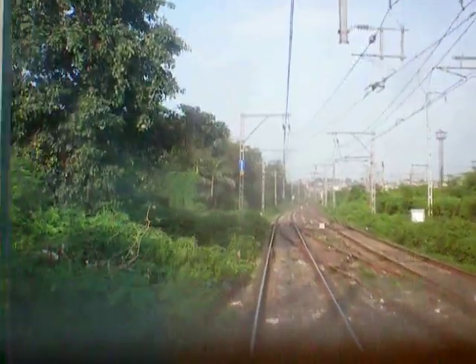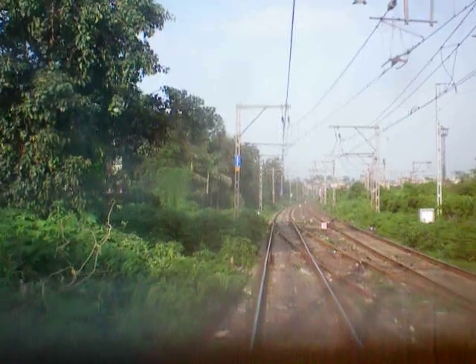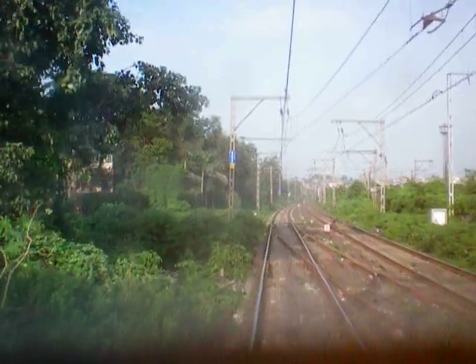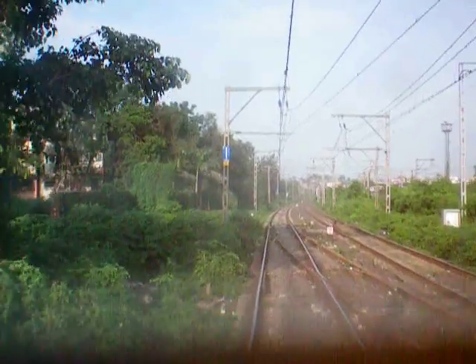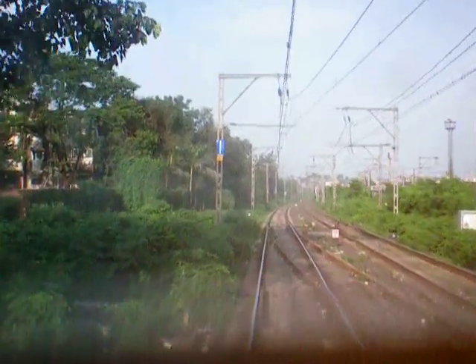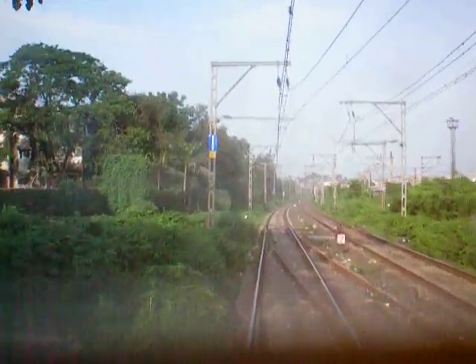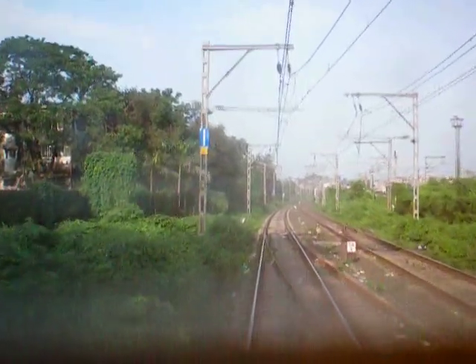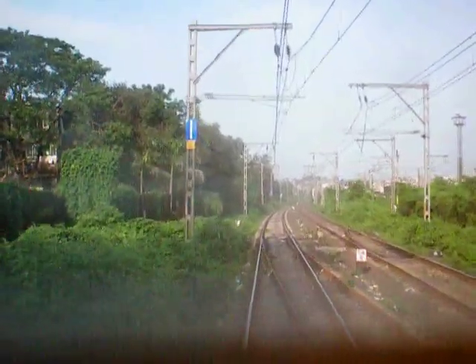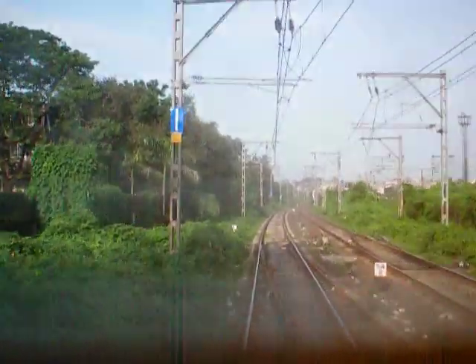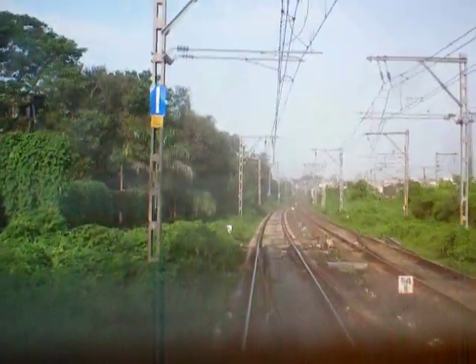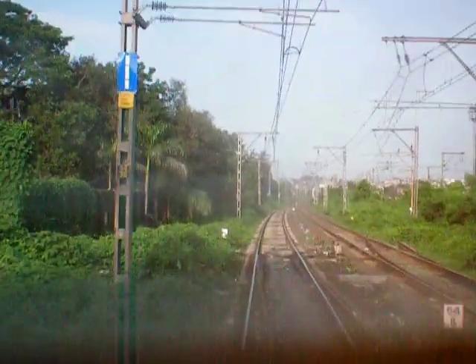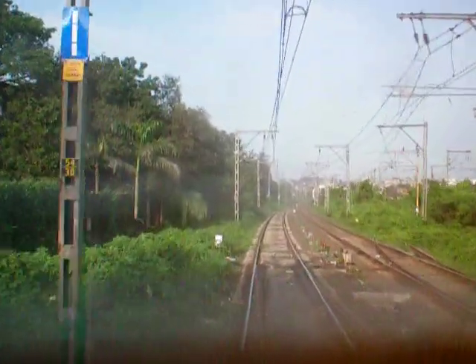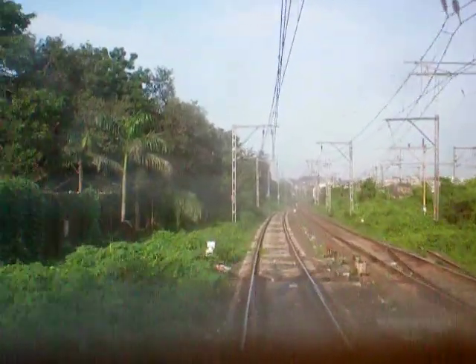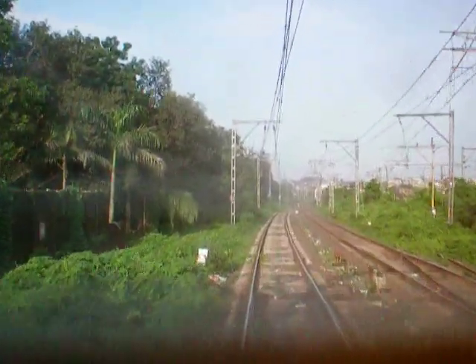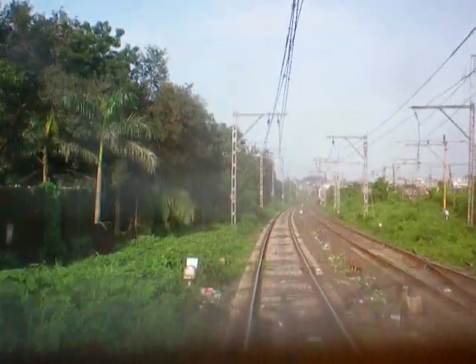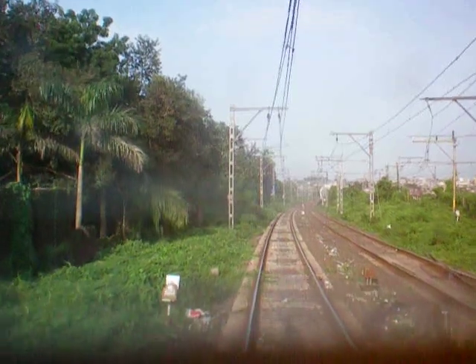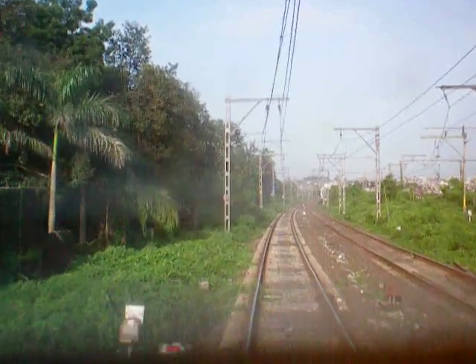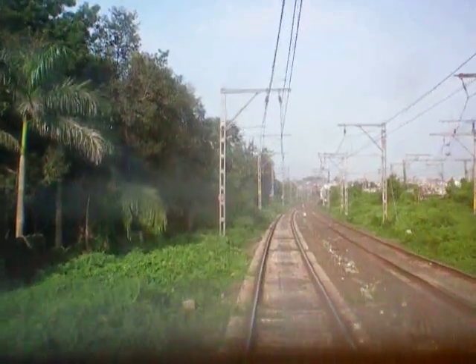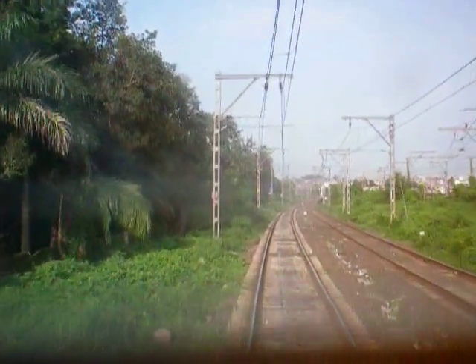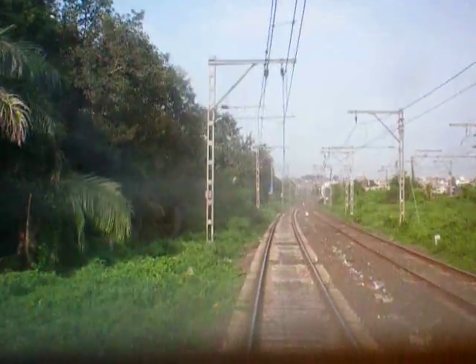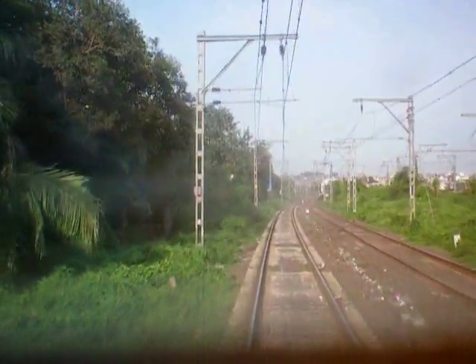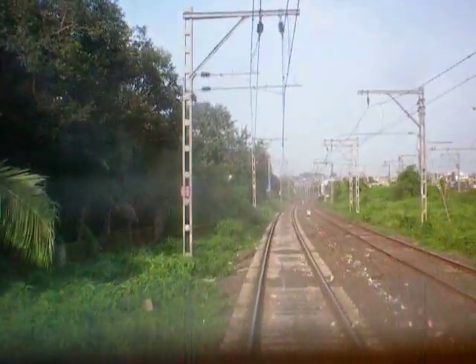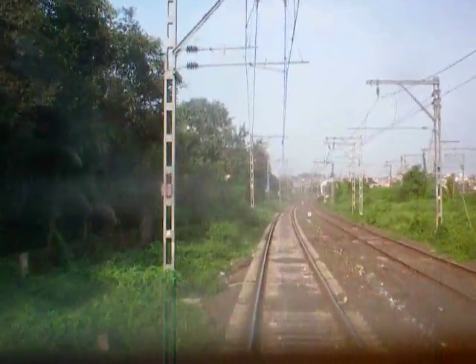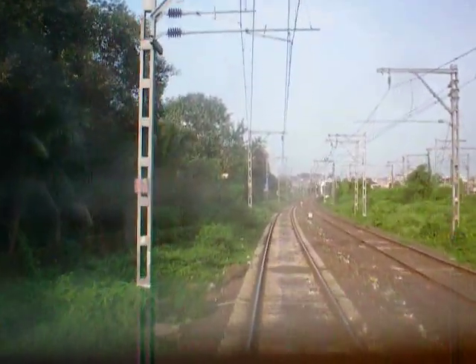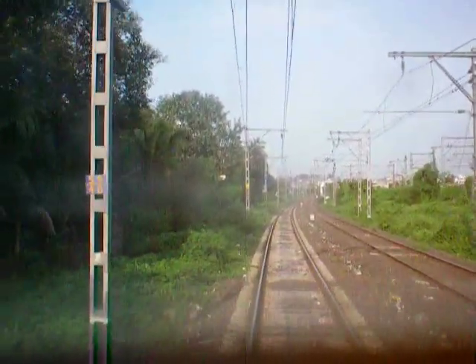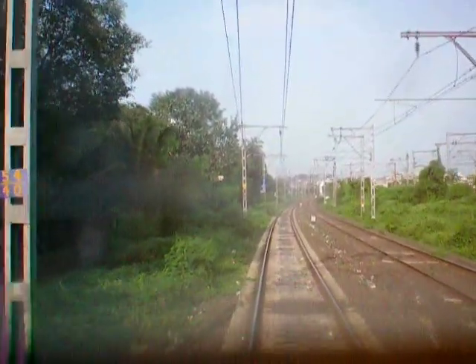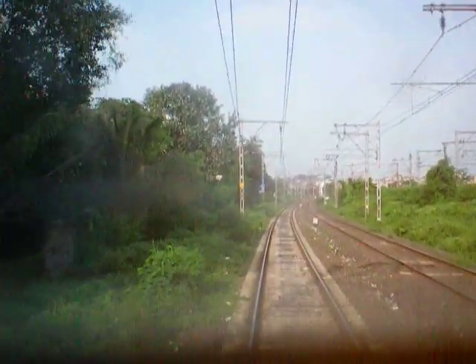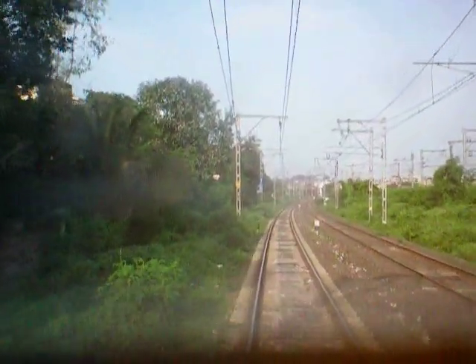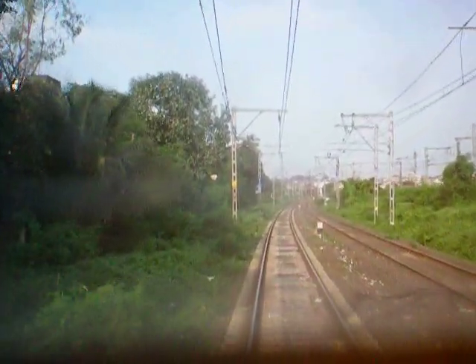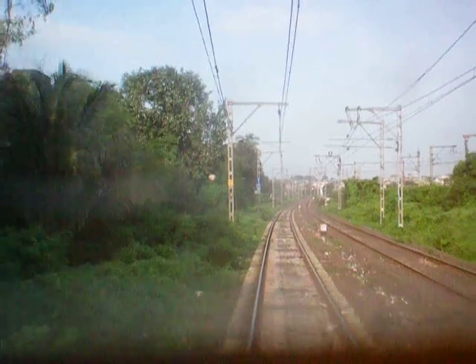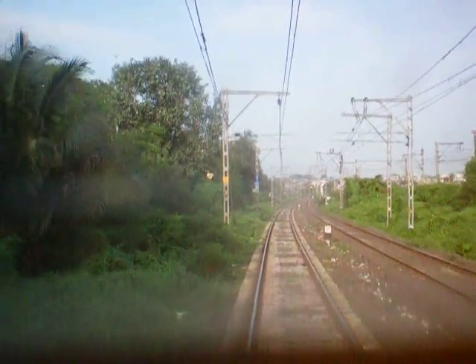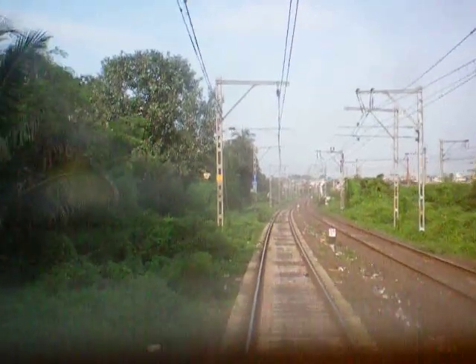Look at the AC current right now — this is open. This will be the AC current; this will be the other way. The circuit will set, then the traction motor will be ready.